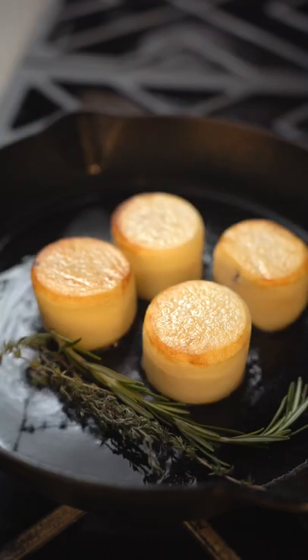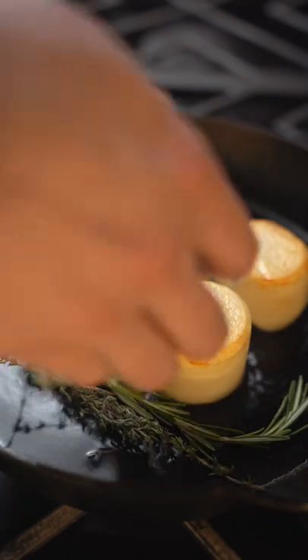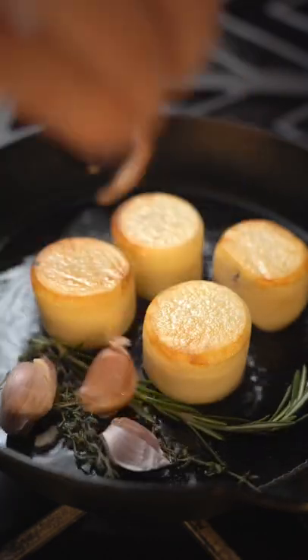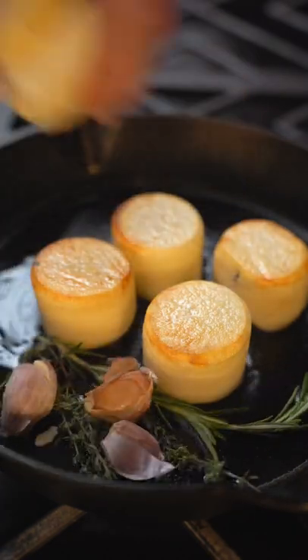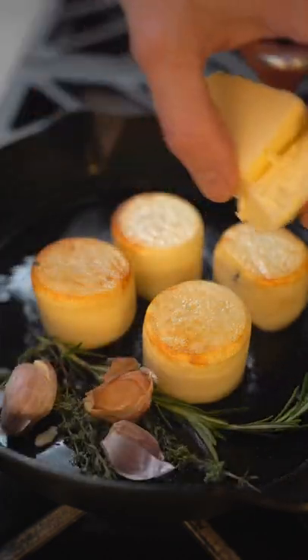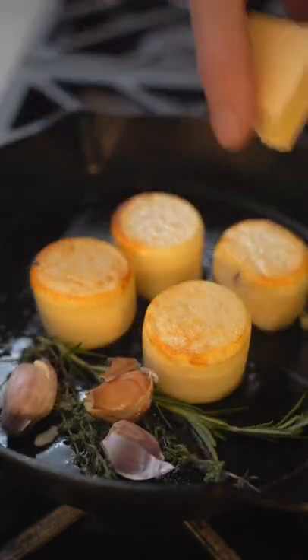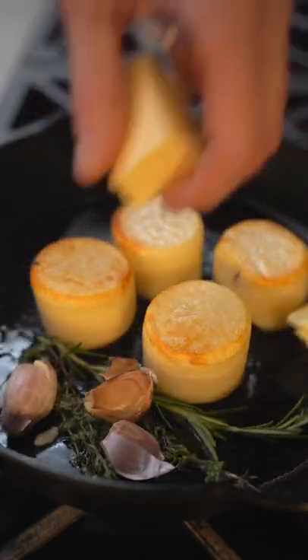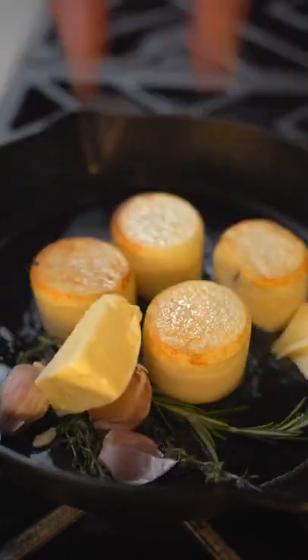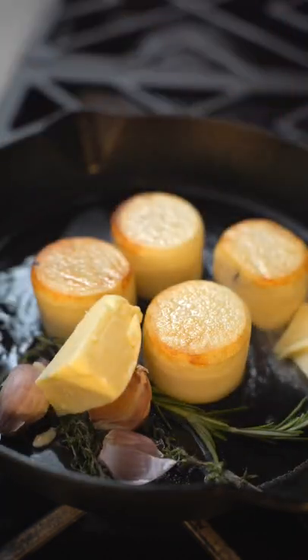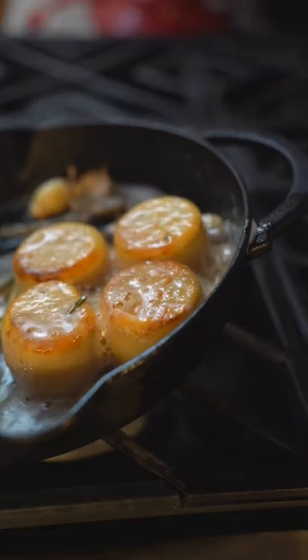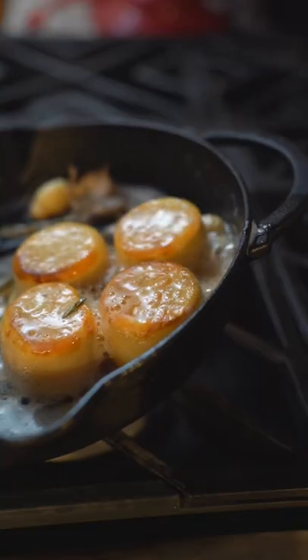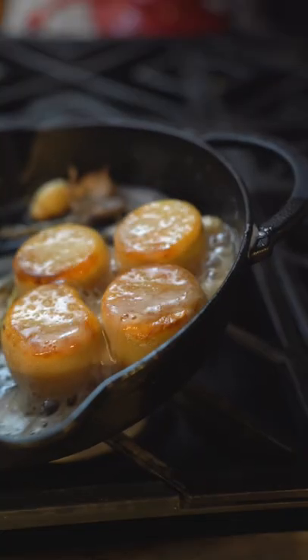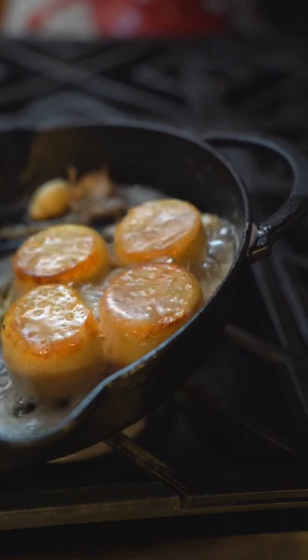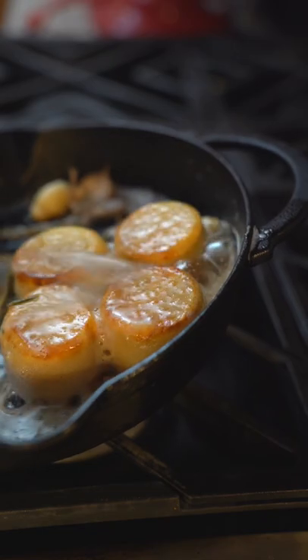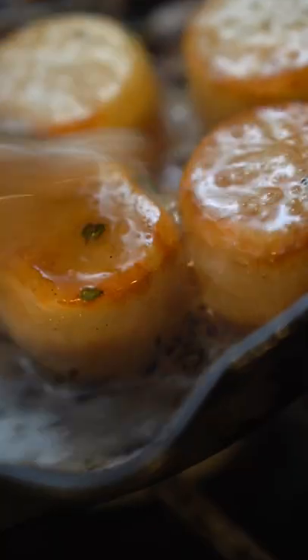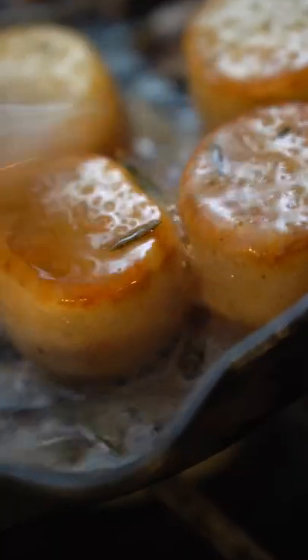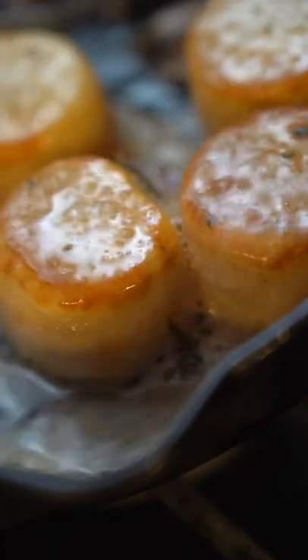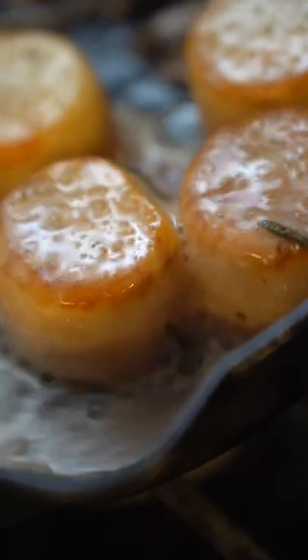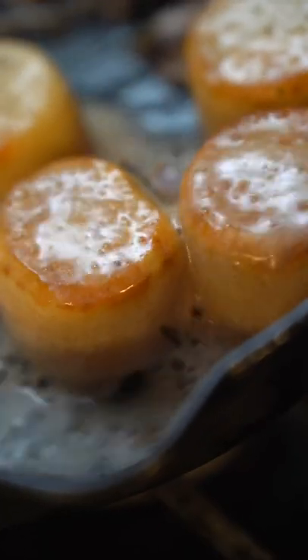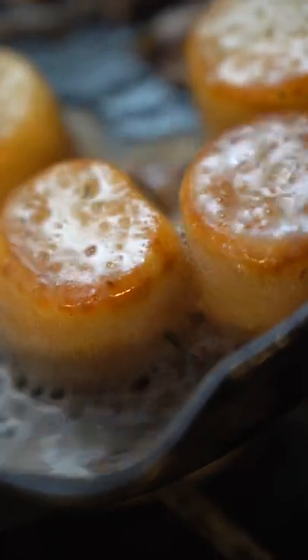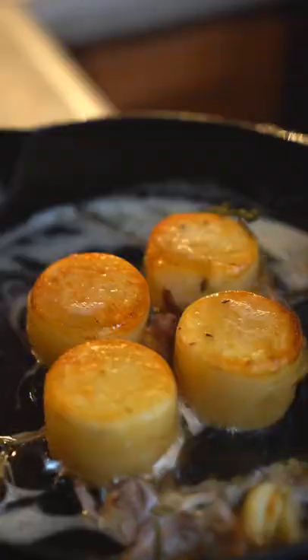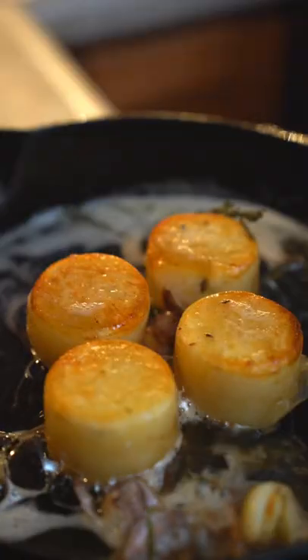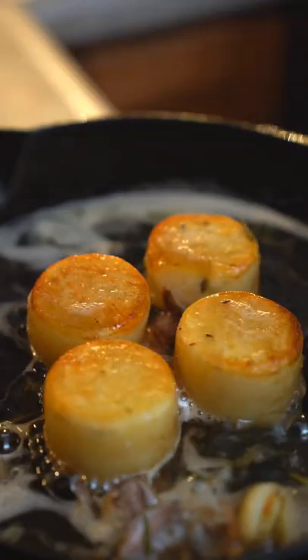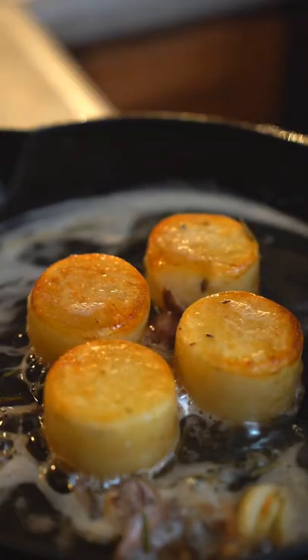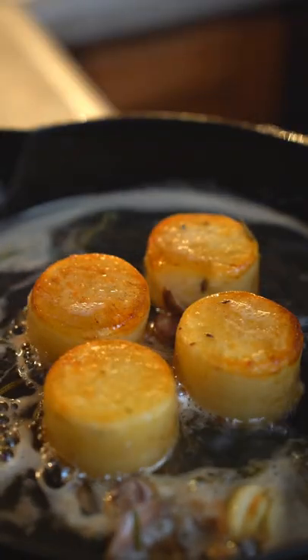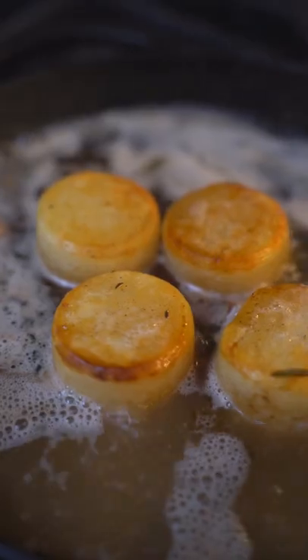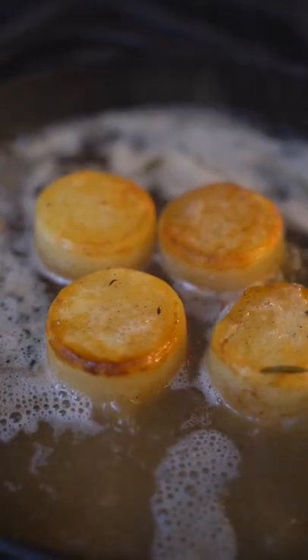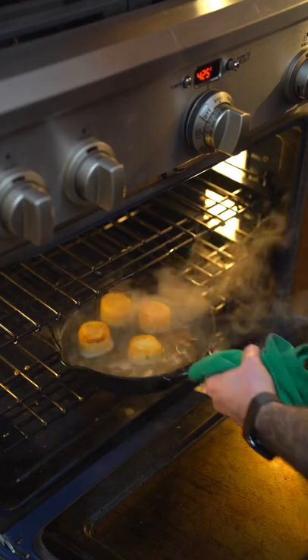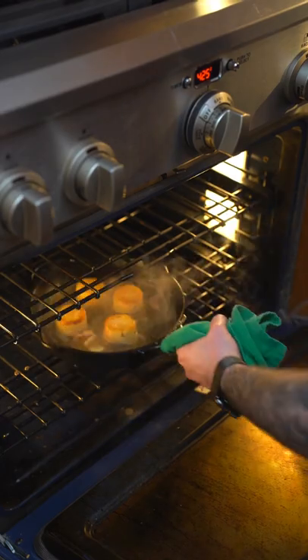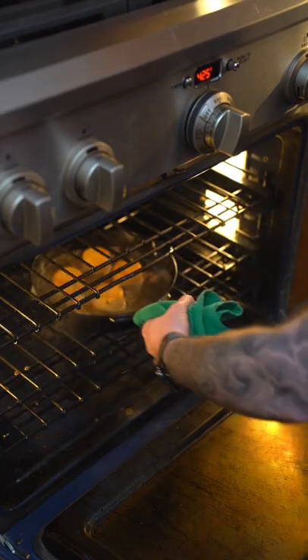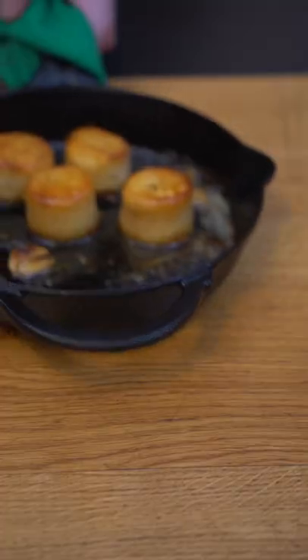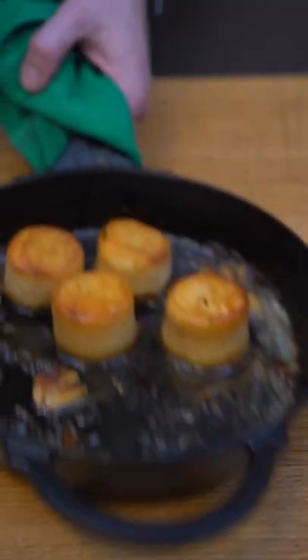We'll then add the aromatics. I use garlic, thyme, rosemary, and a lot of butter. We're gonna baste those beauties and we're gonna deglaze with a bit of chicken stock. We'll then cook them in the oven for about 30 minutes at 425.